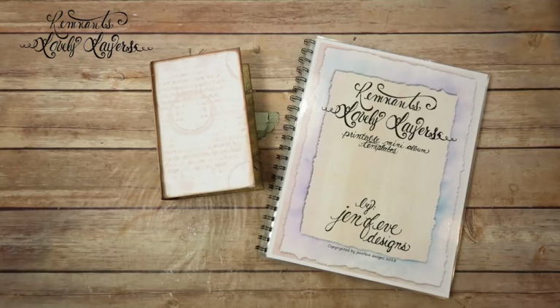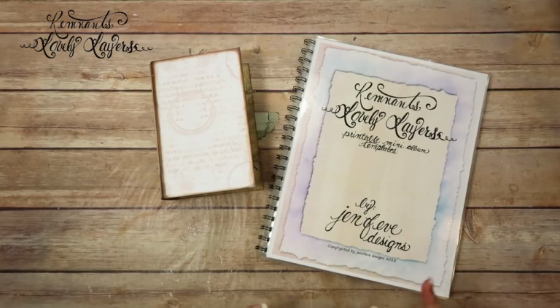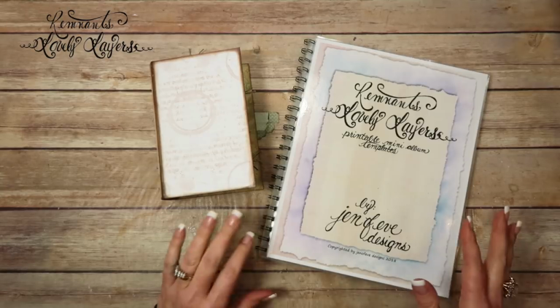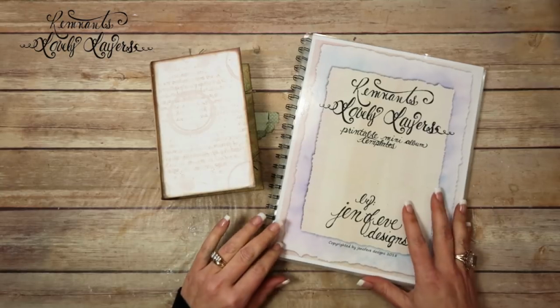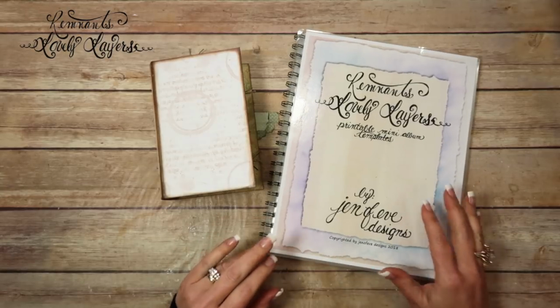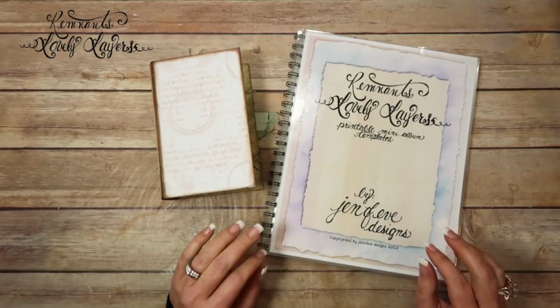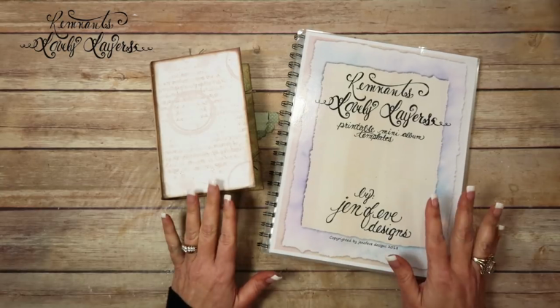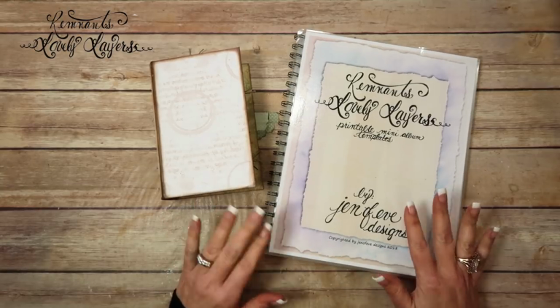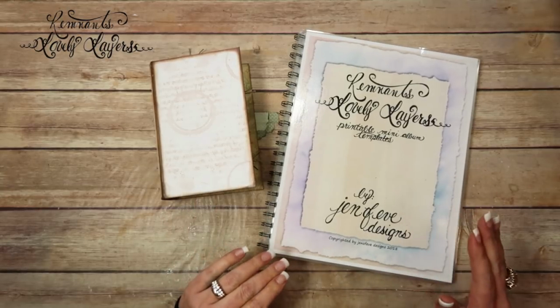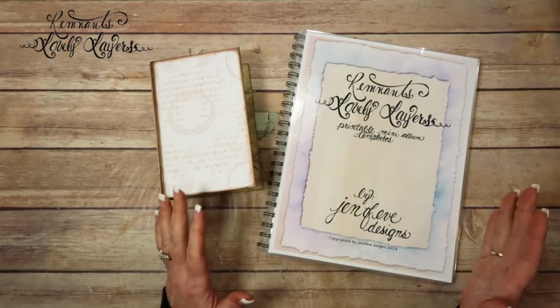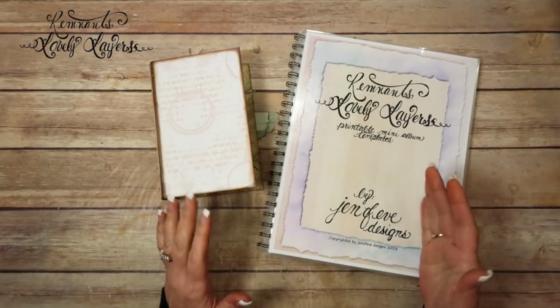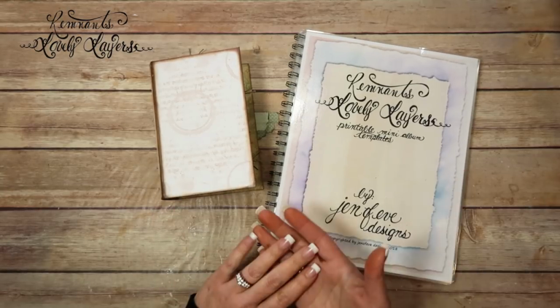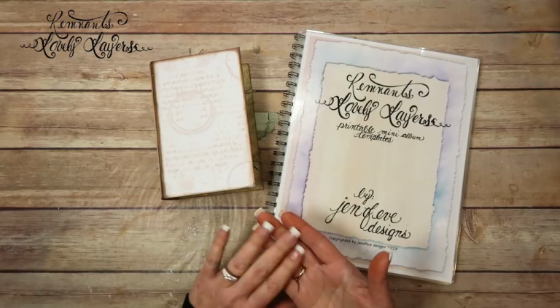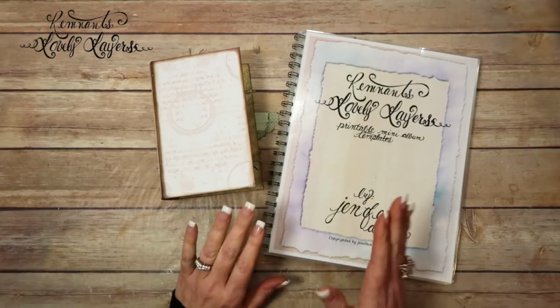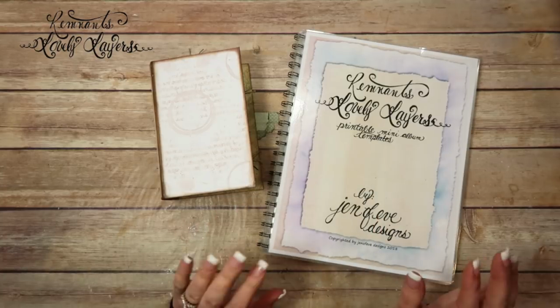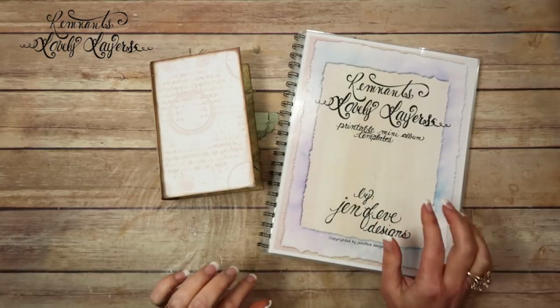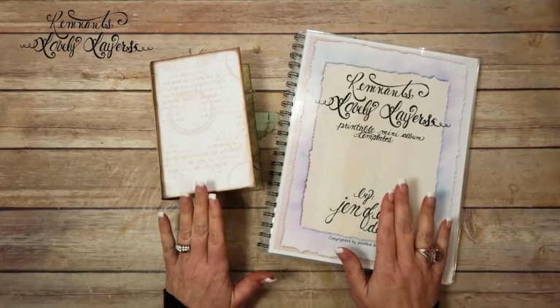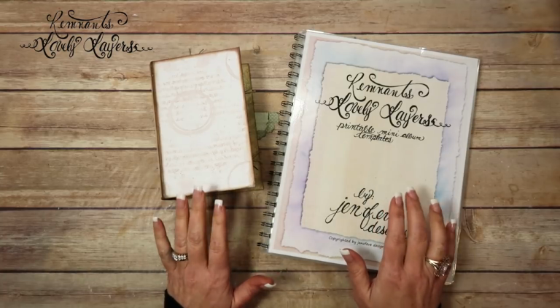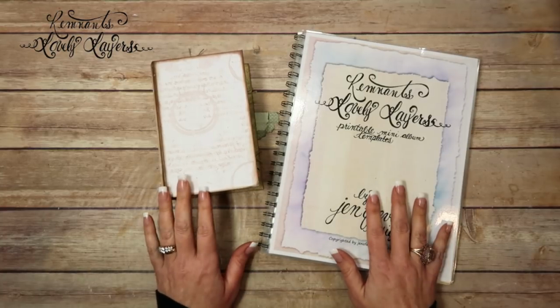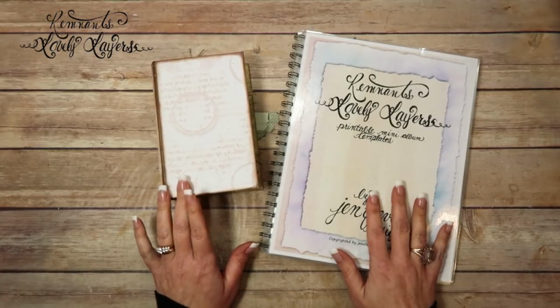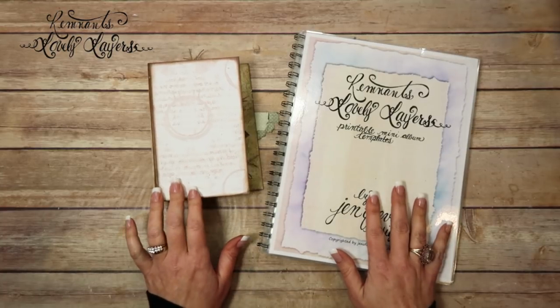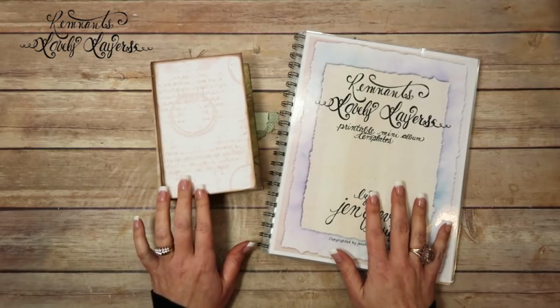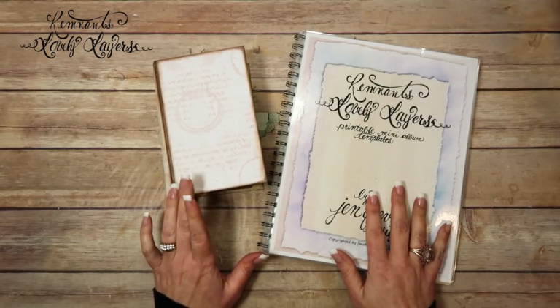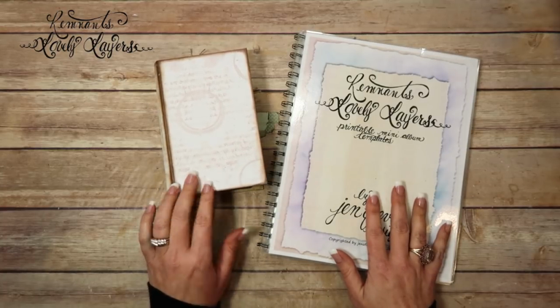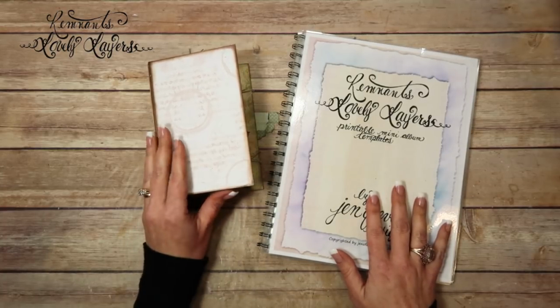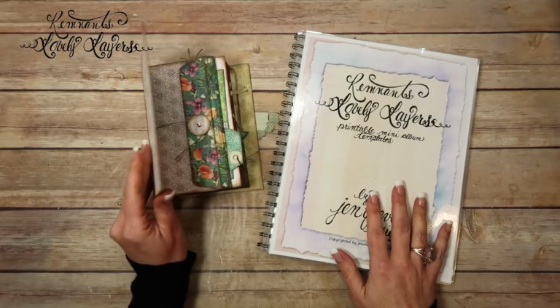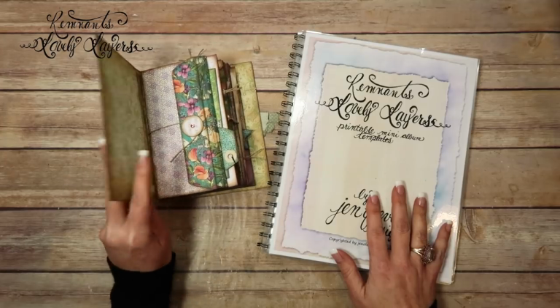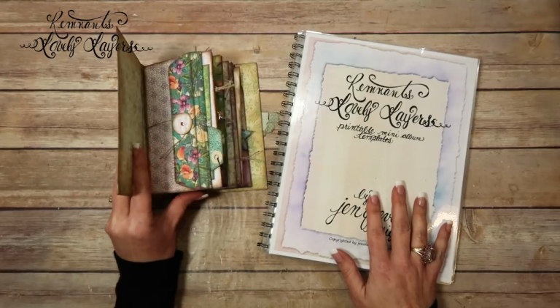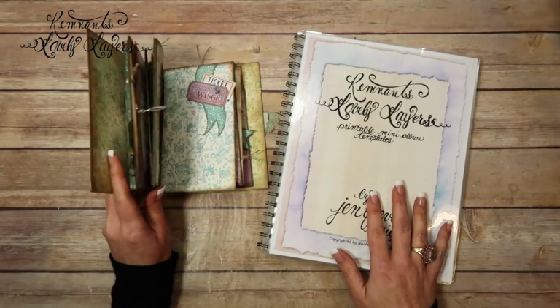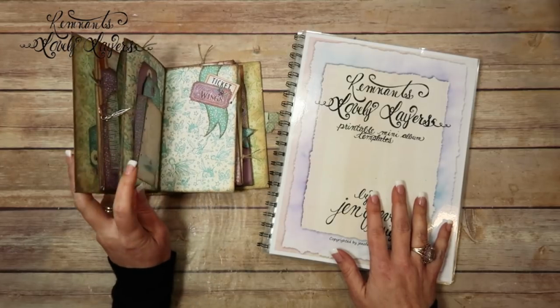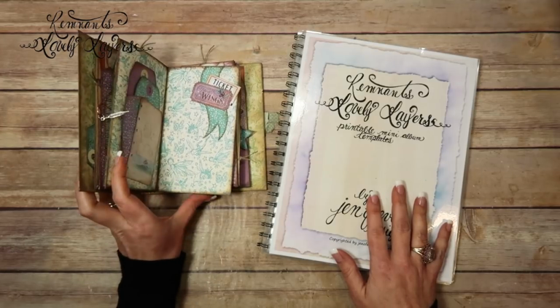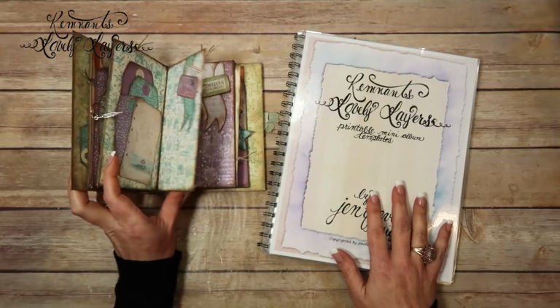Hey guys, today we are working on the fourth page, the last page, the back of the fourth page in the Remnants Lovely Layers Graphic 45 Fairy Dust mini album that I made for Made-a-Con.